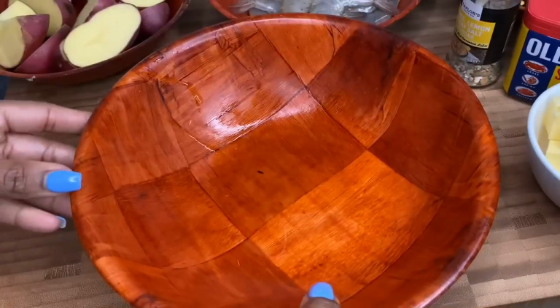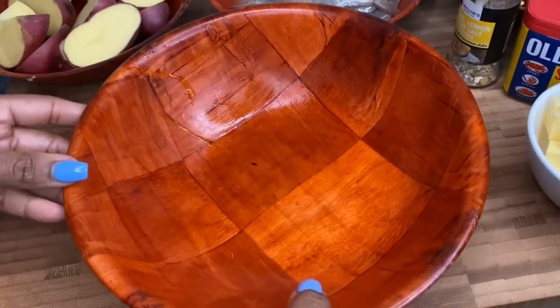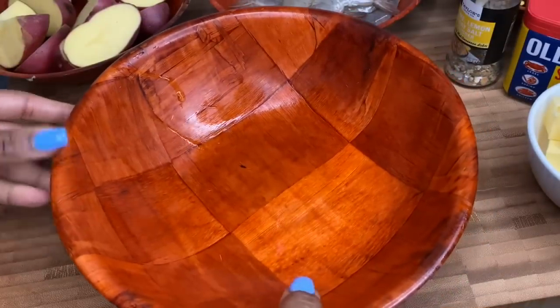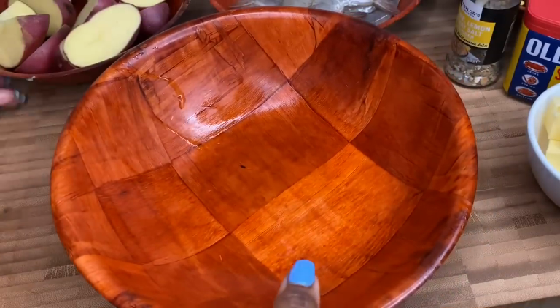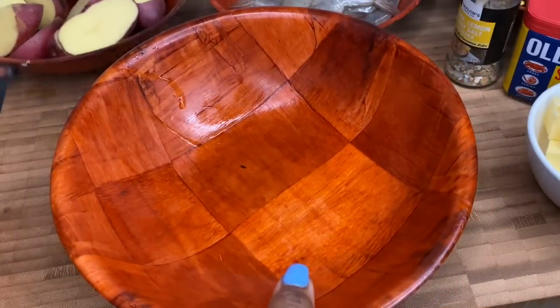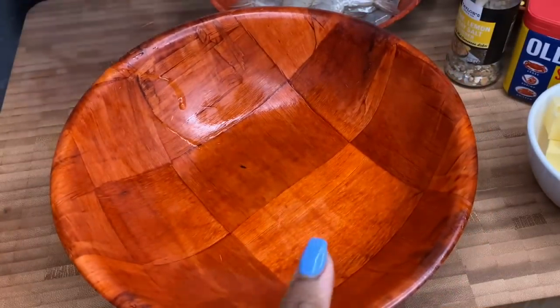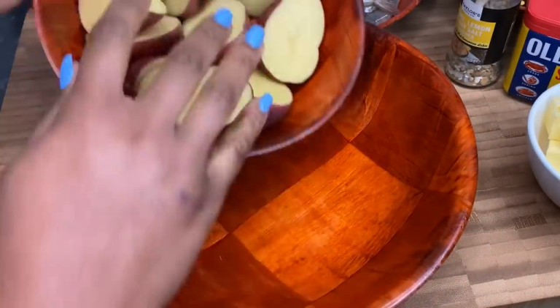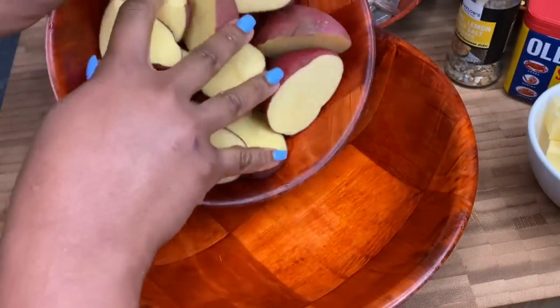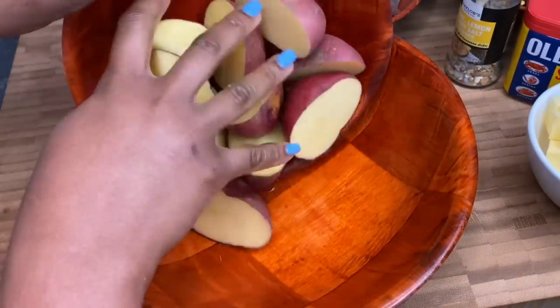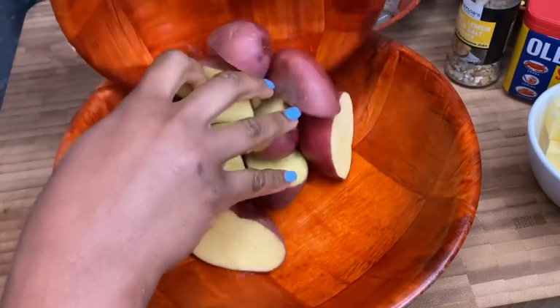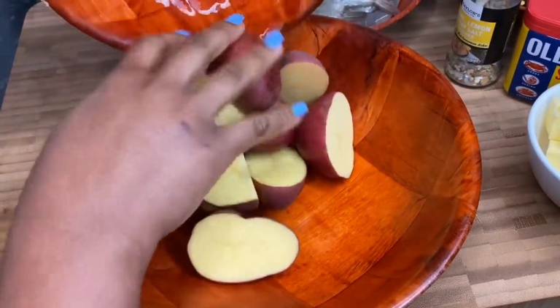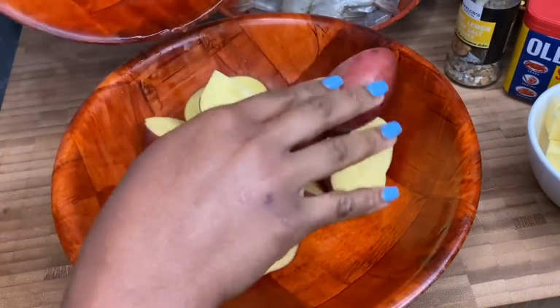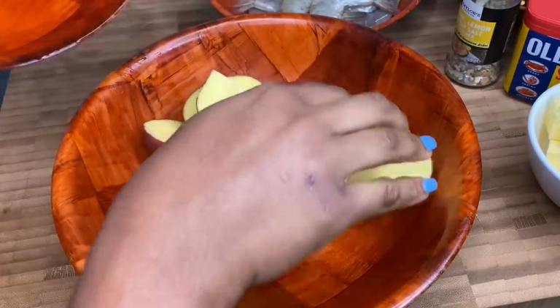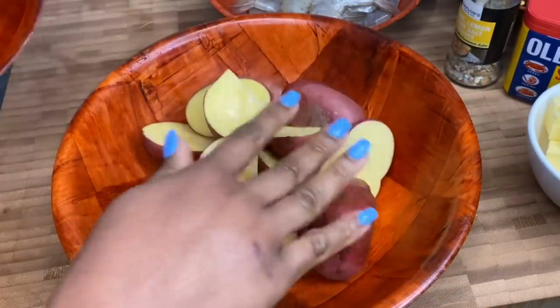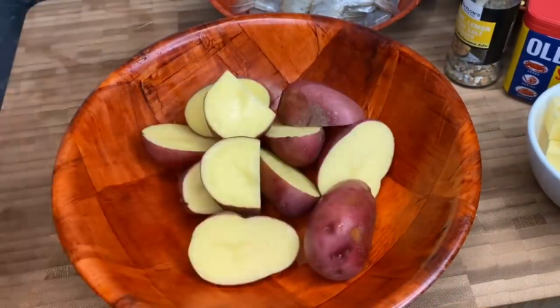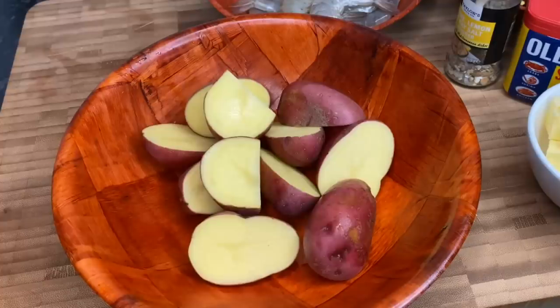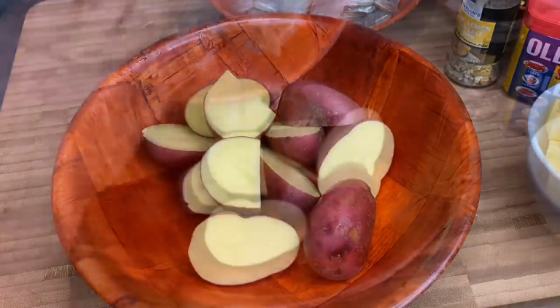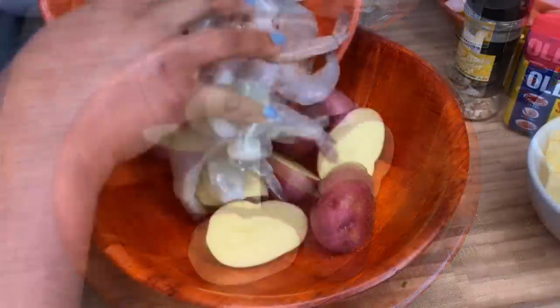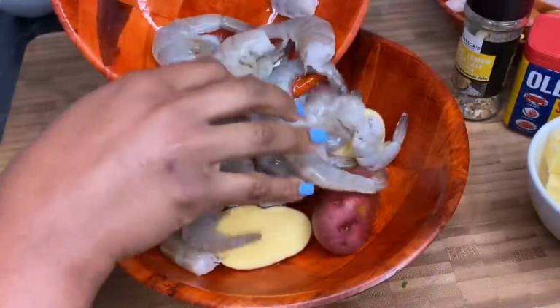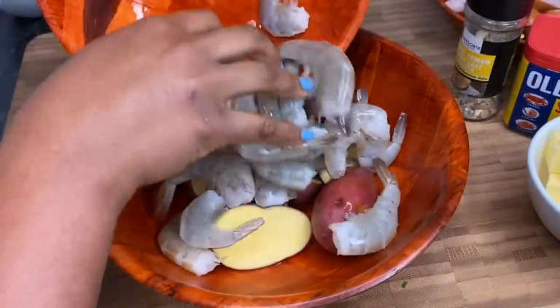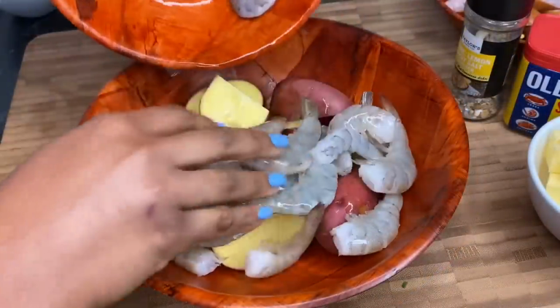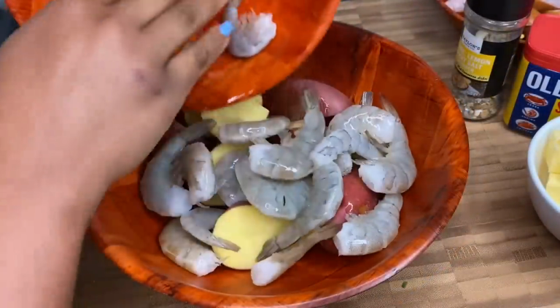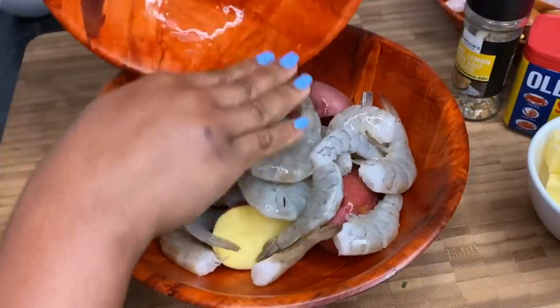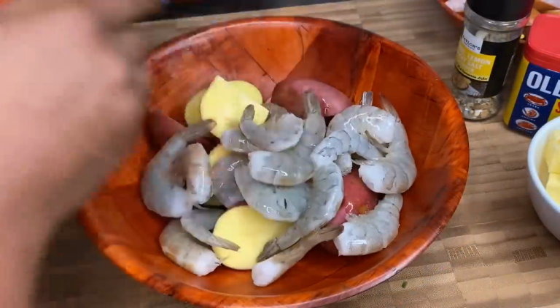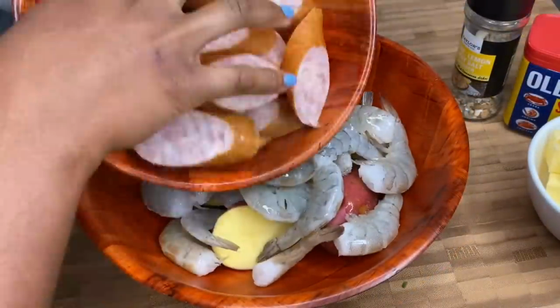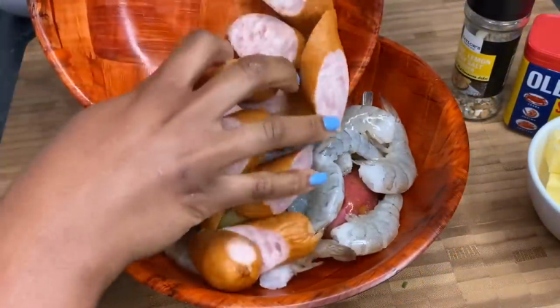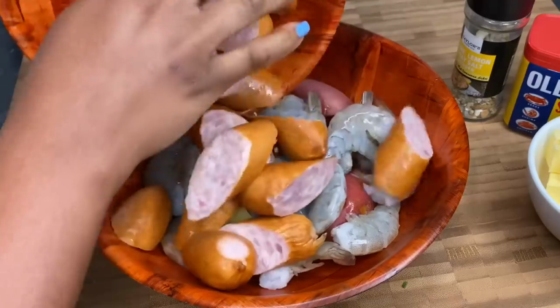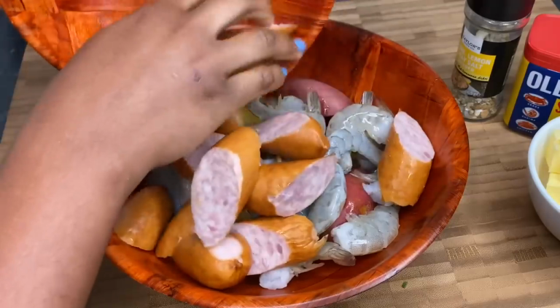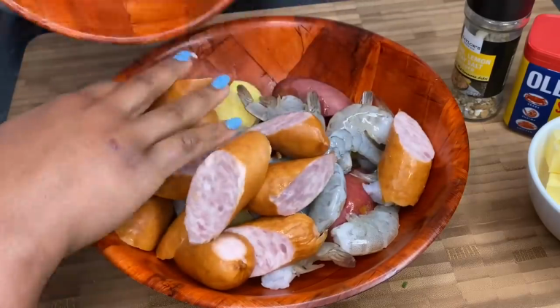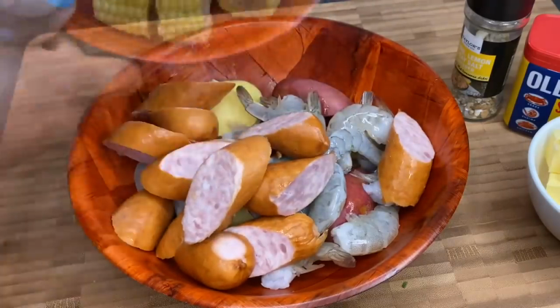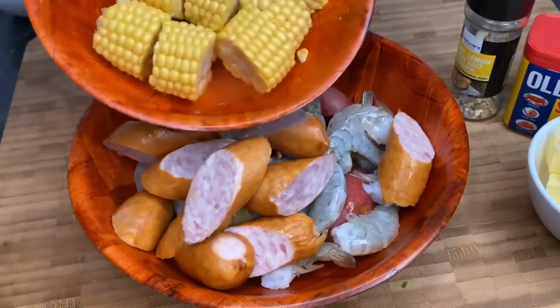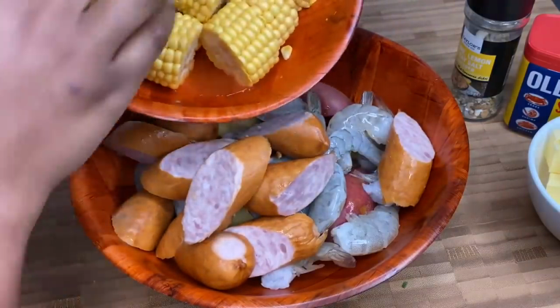Here I have a clean bowl and I'm first gonna go in with my potatoes. Make sure to wash everything before you start this recipe. I'm going in with my shrimp as well, my sausages, and my sweet corn.